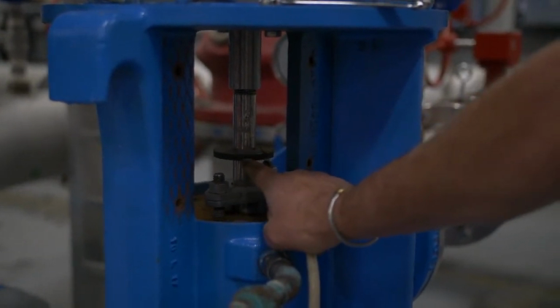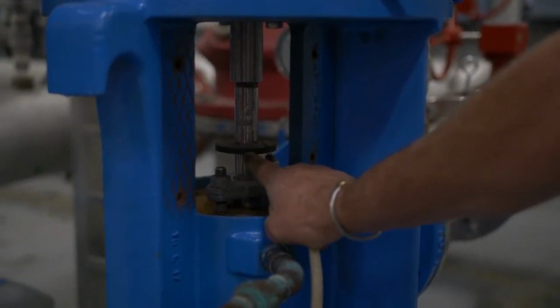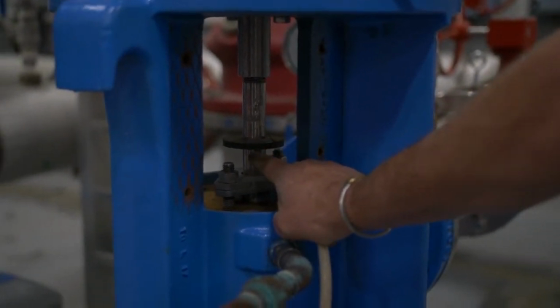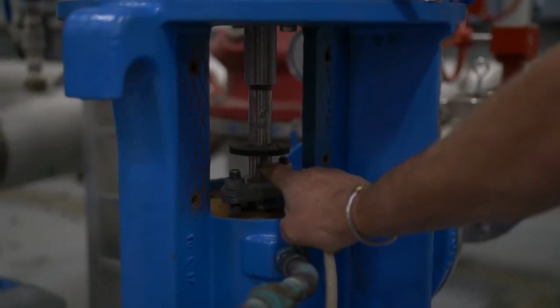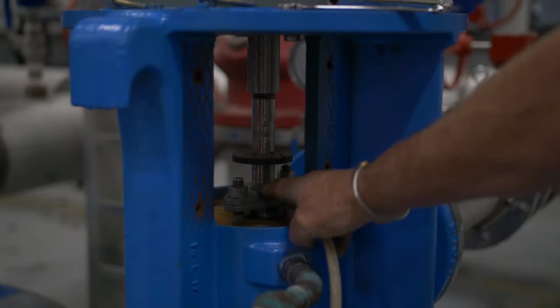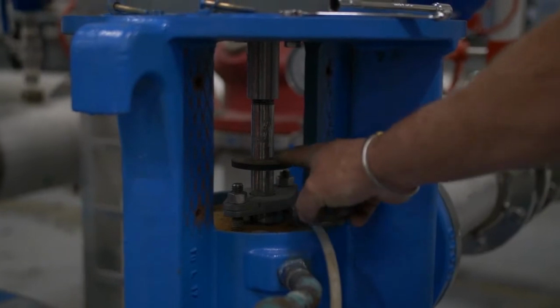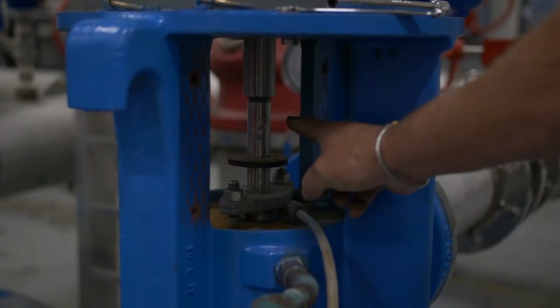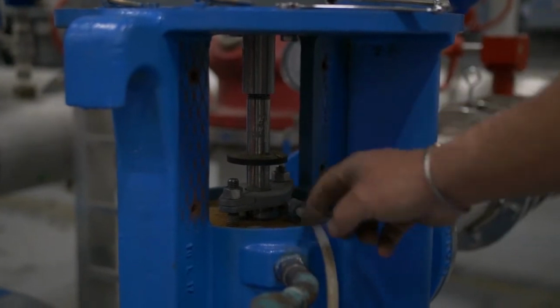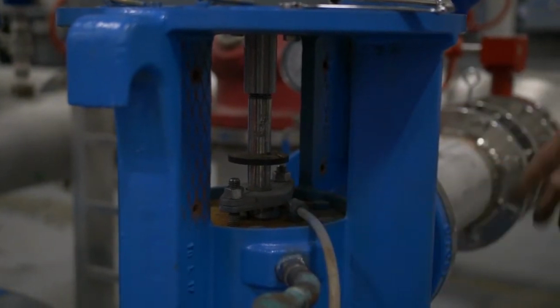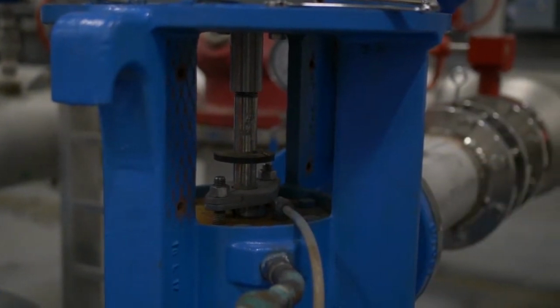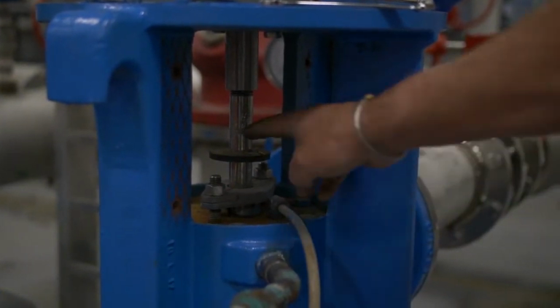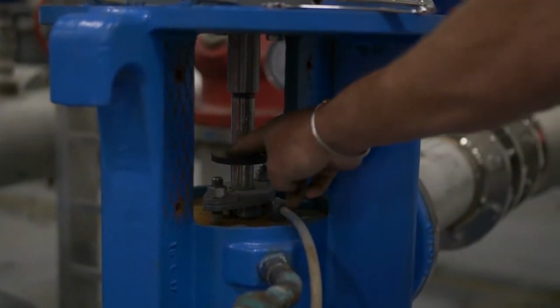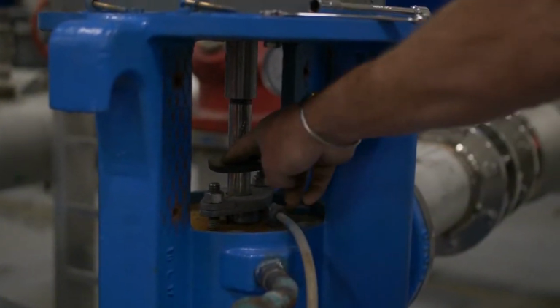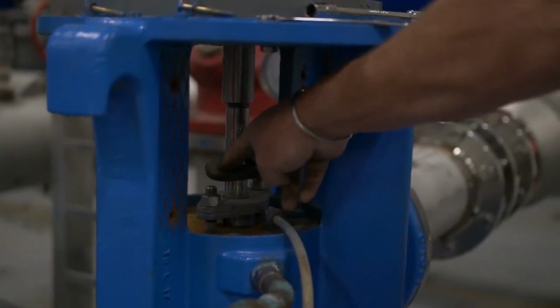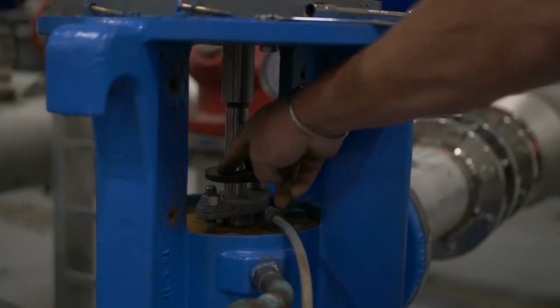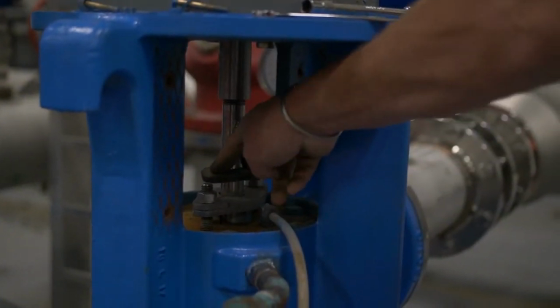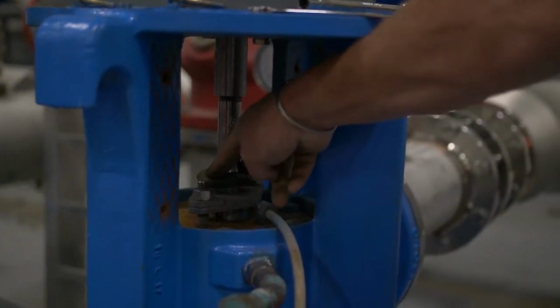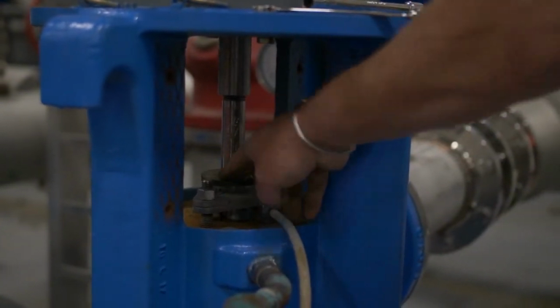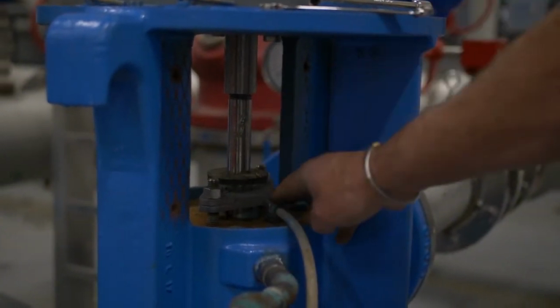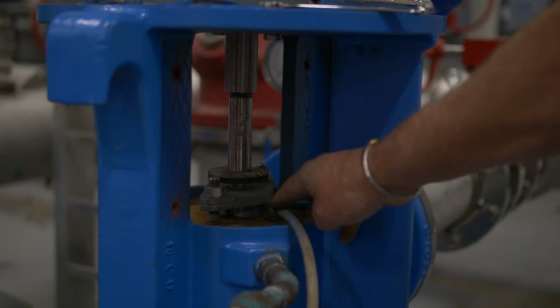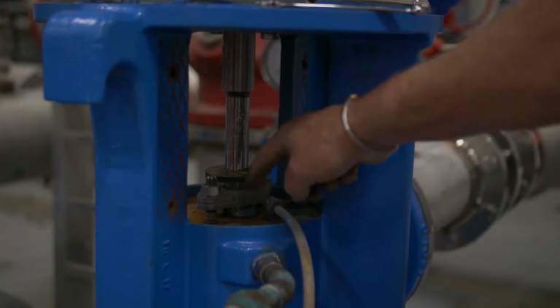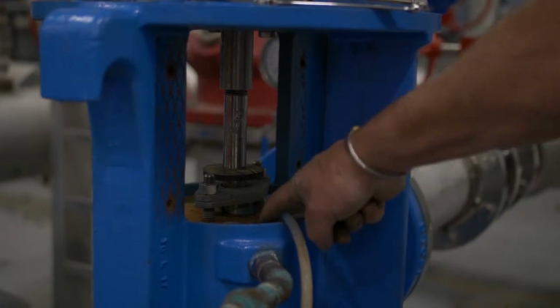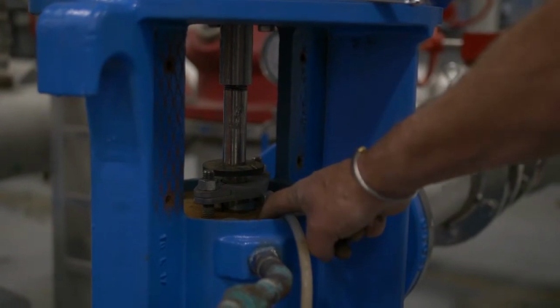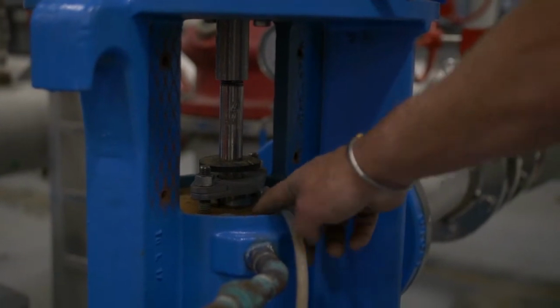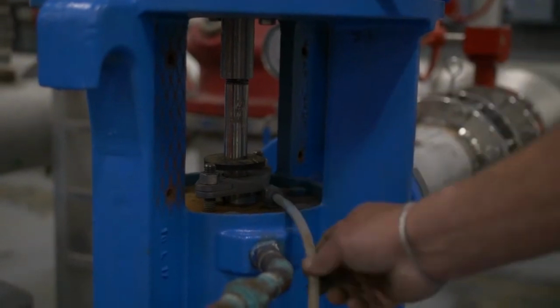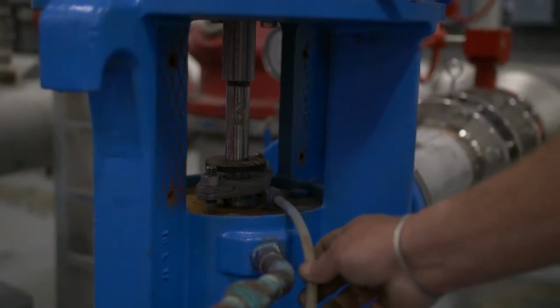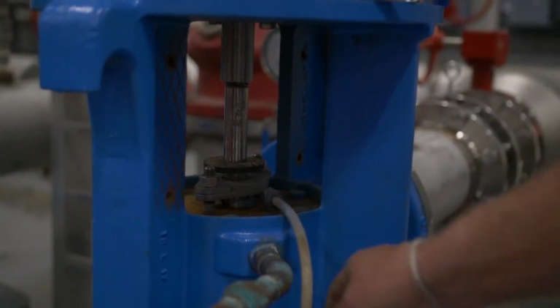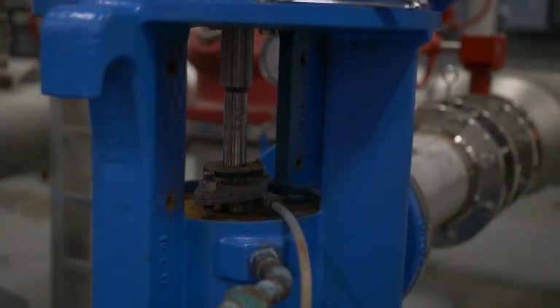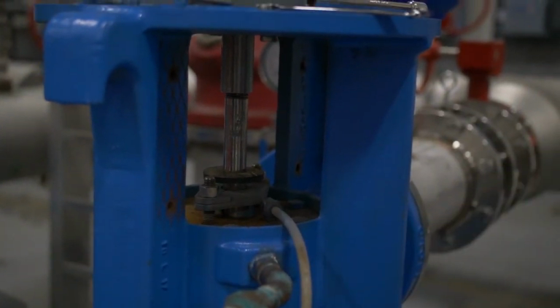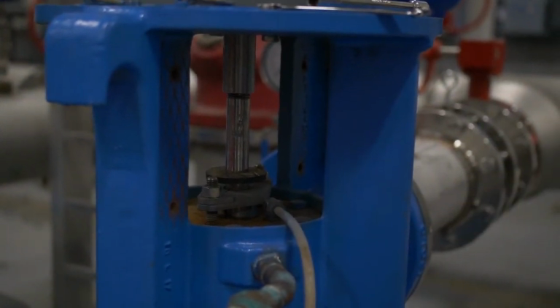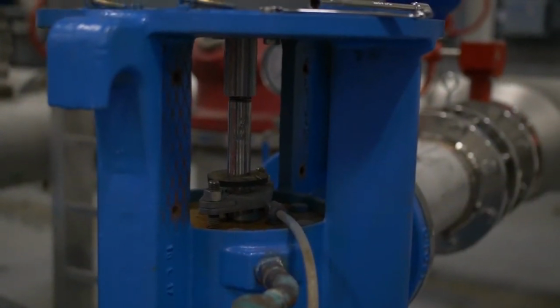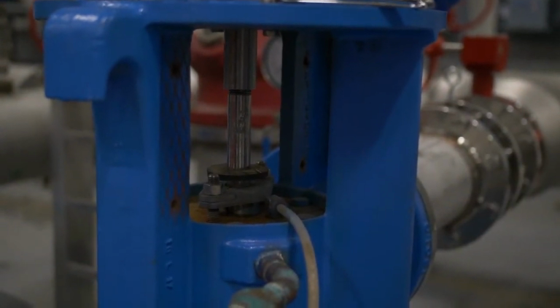This is a wiper ring. It's so that the water doesn't climb up the shaft and spray everywhere. You're supposed to keep this down so that the water hits it, goes down onto the pad, goes through the drain, and back down to the clear well.